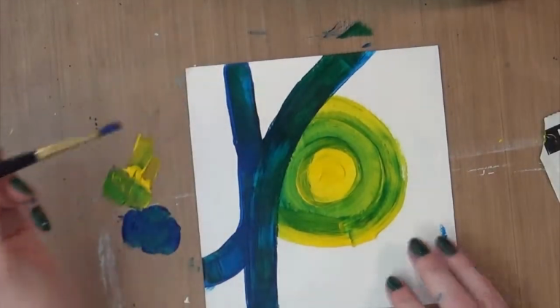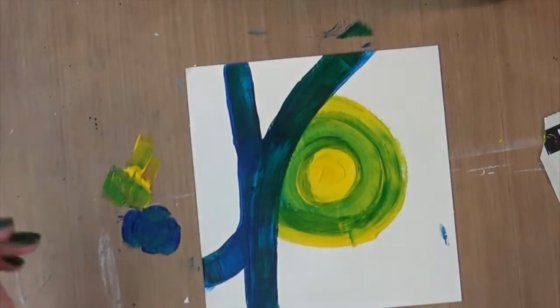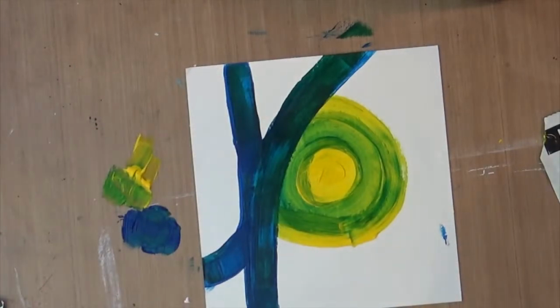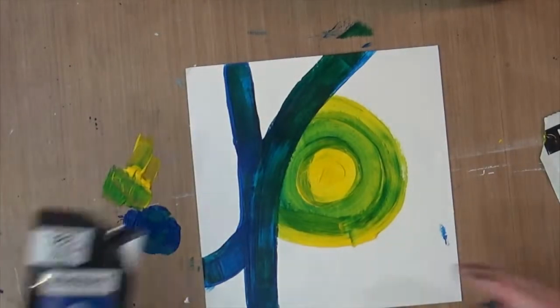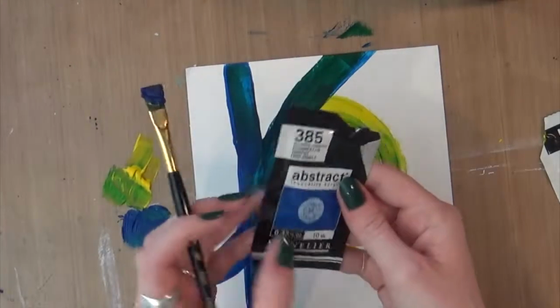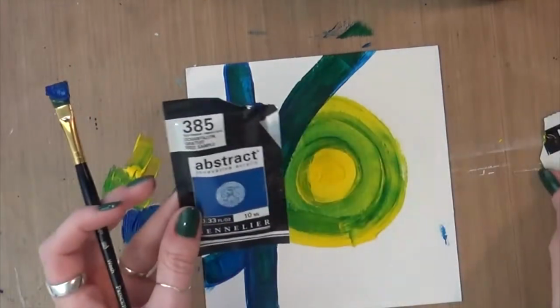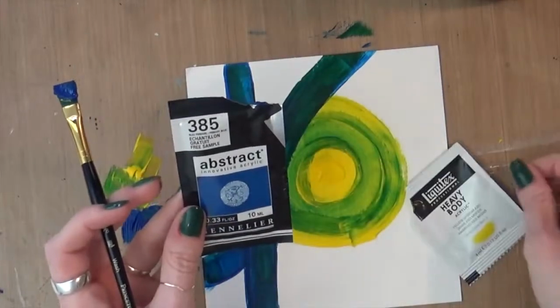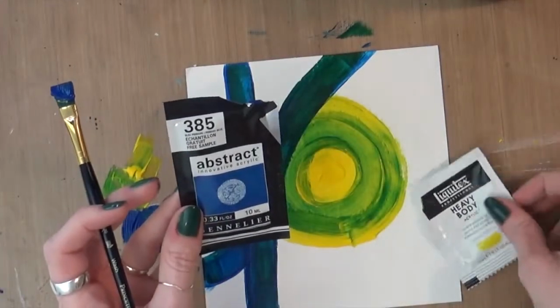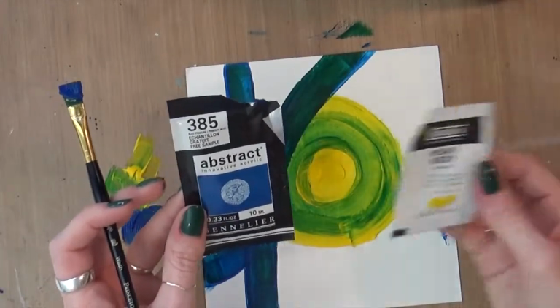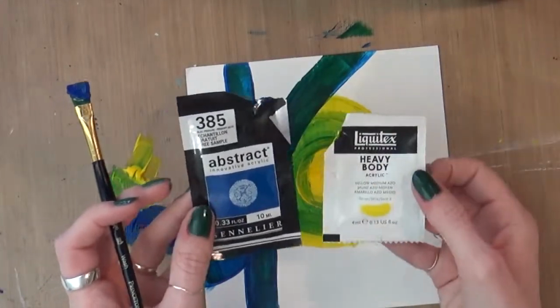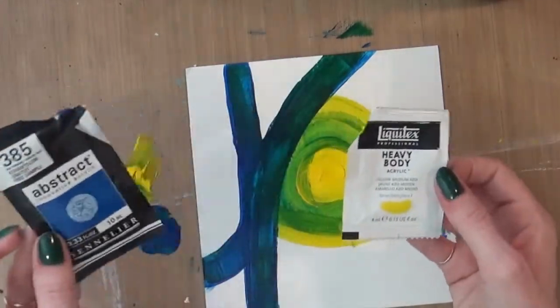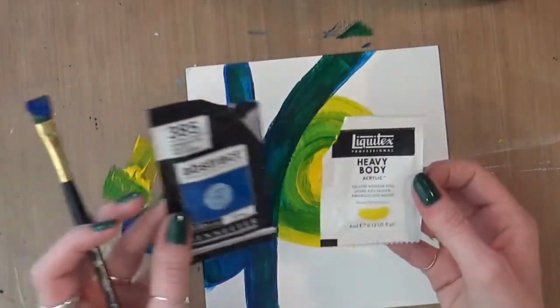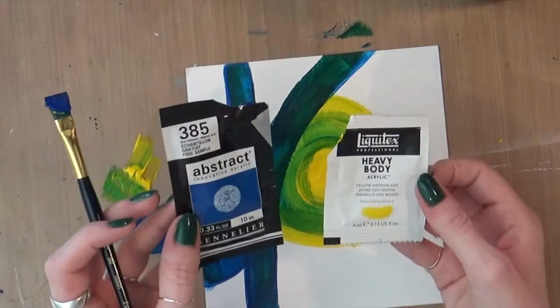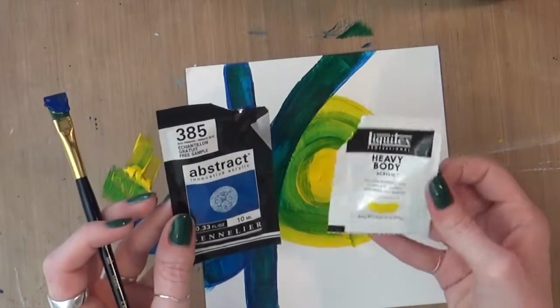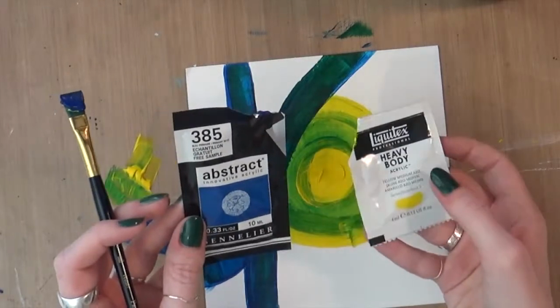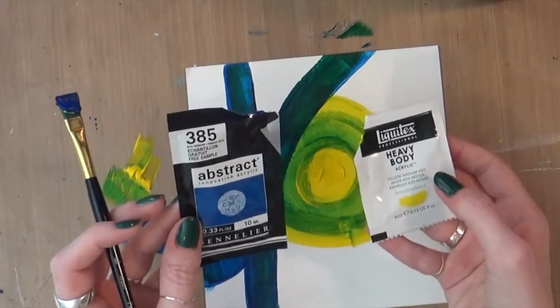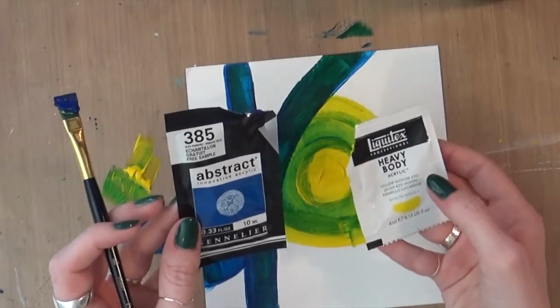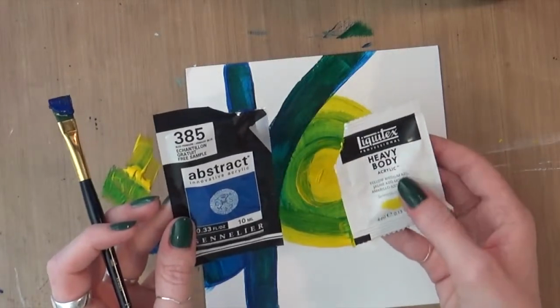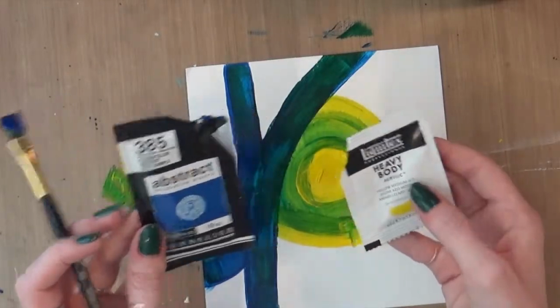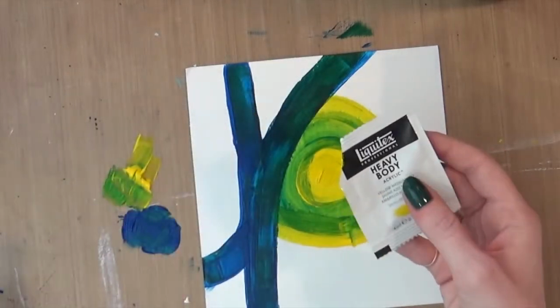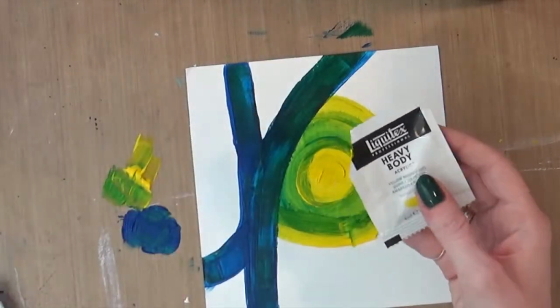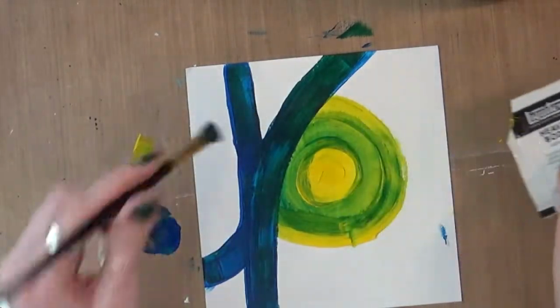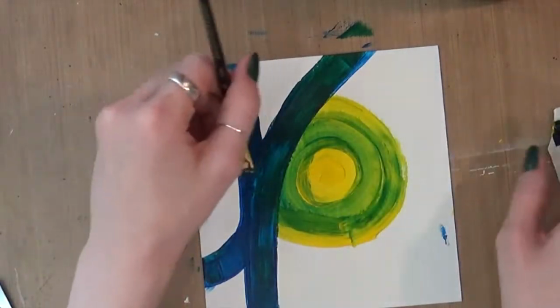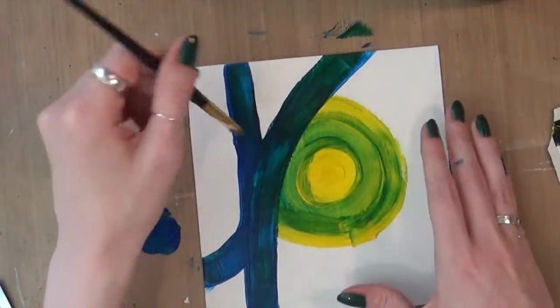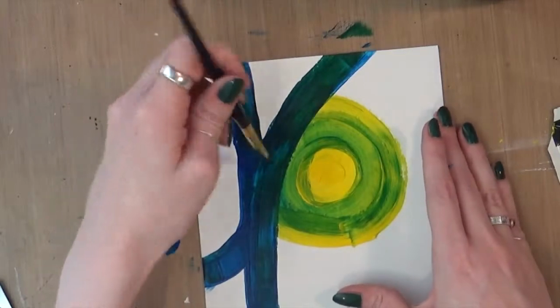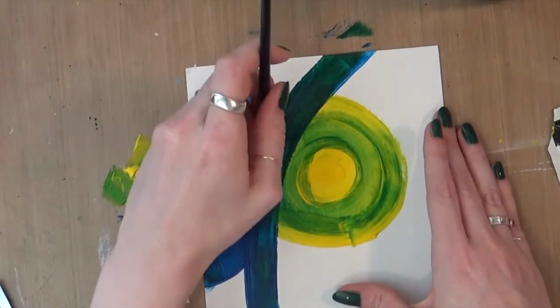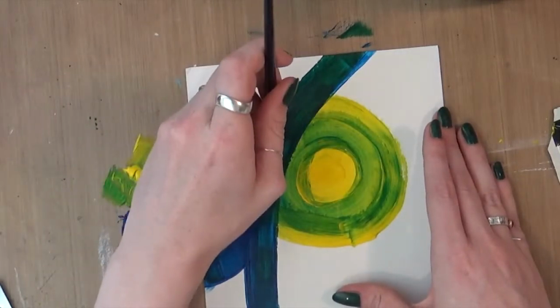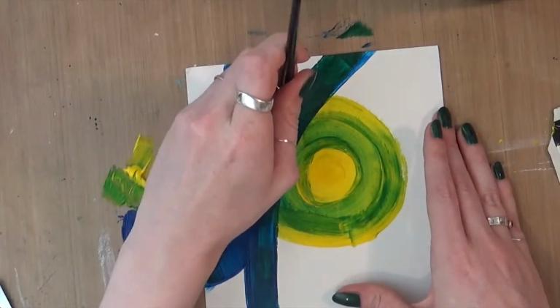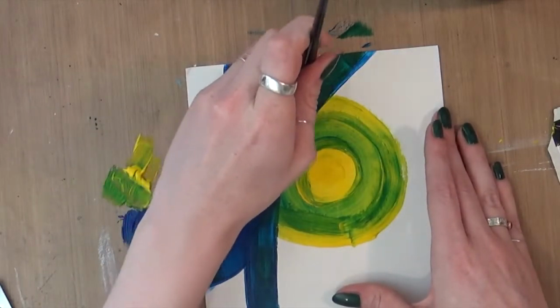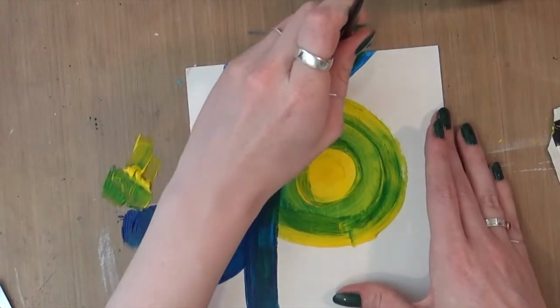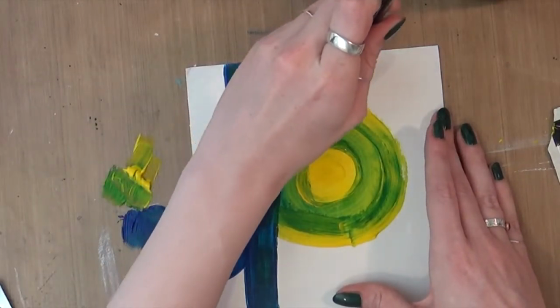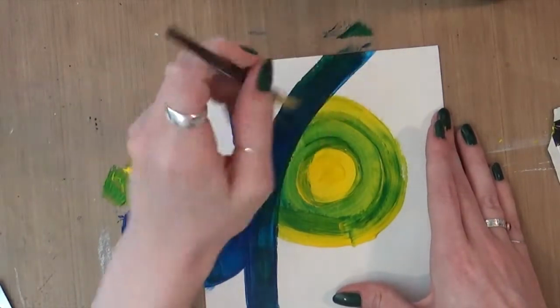I'd say the texture of the Sennelier and the Heavy Body Liquitex are actually pretty similar and they're blending well together. The yellow is very, very sheer, which is pretty common with yellows in general.